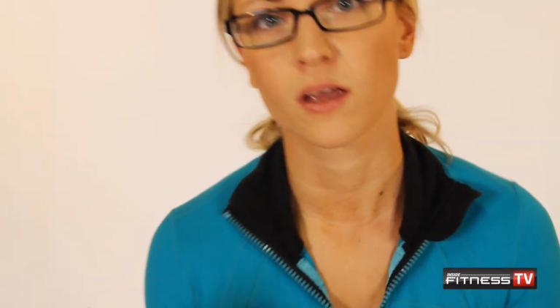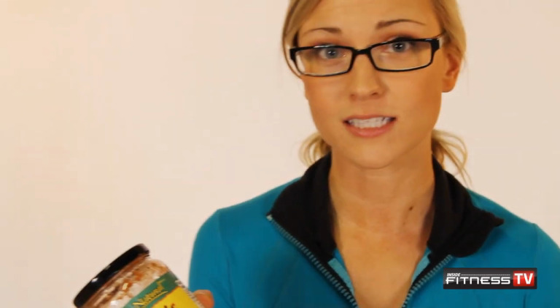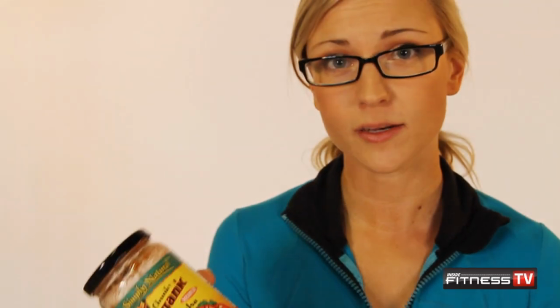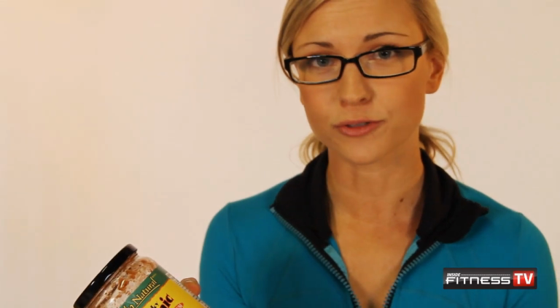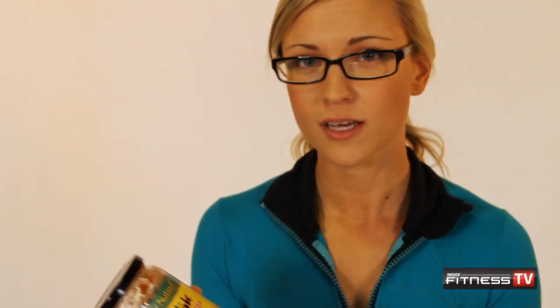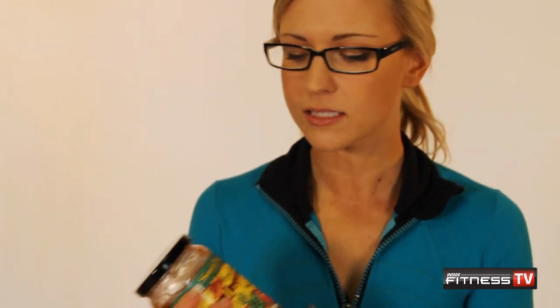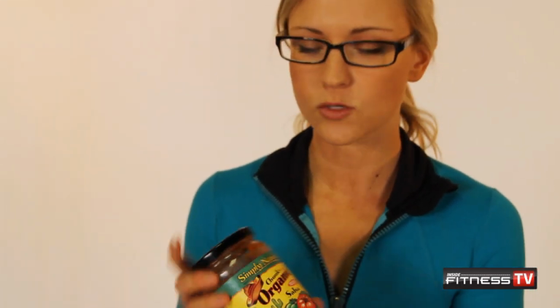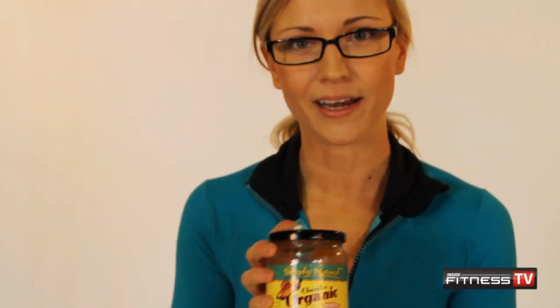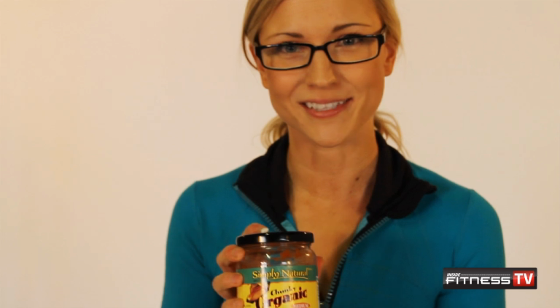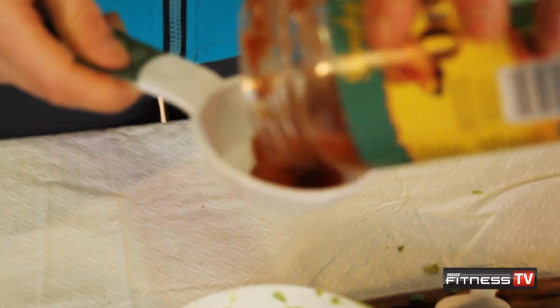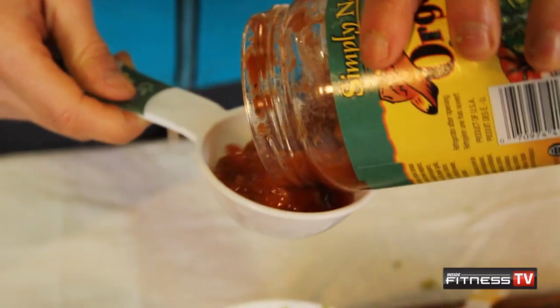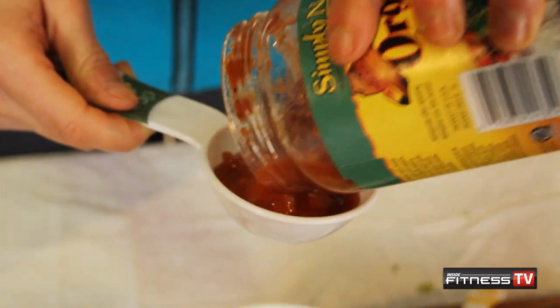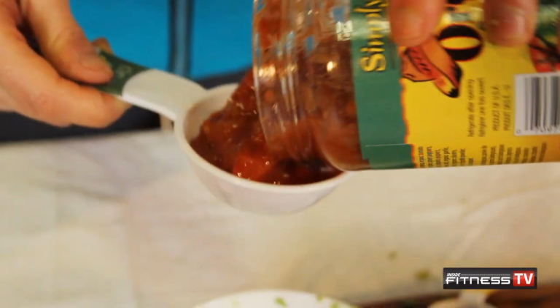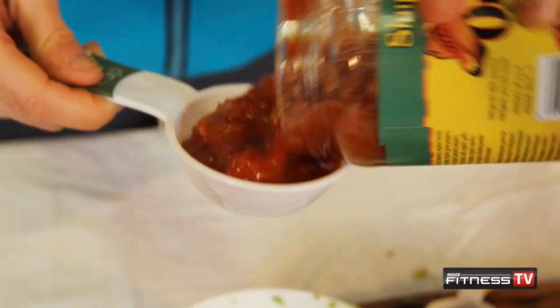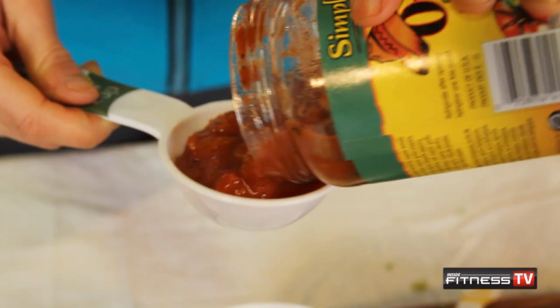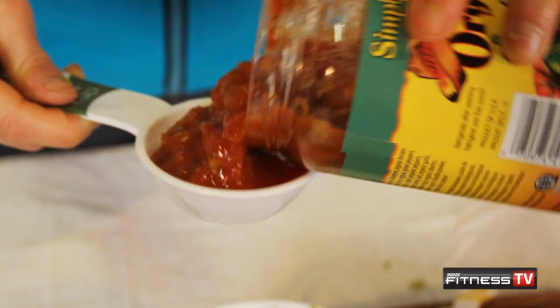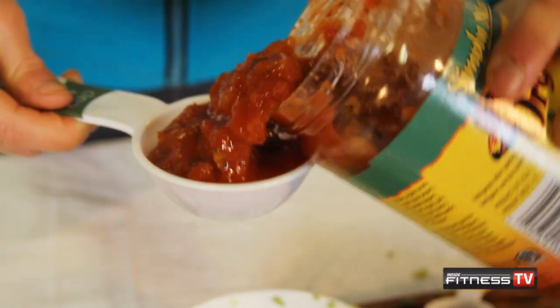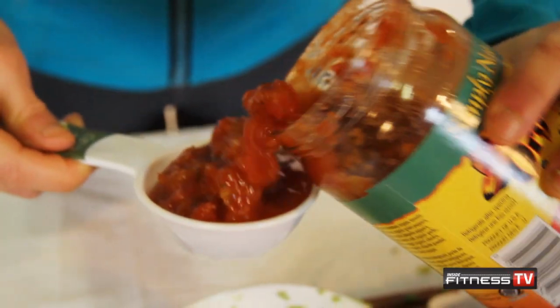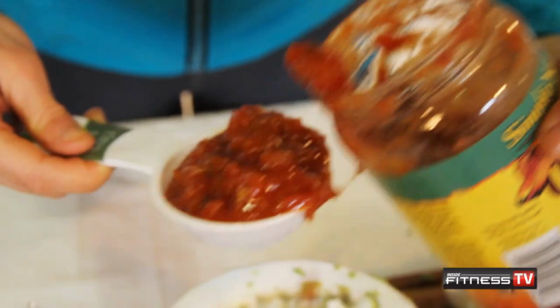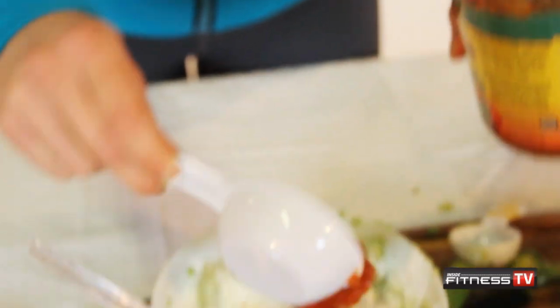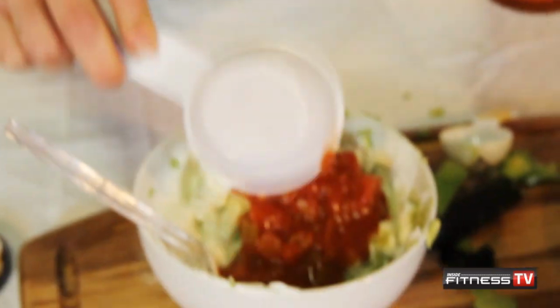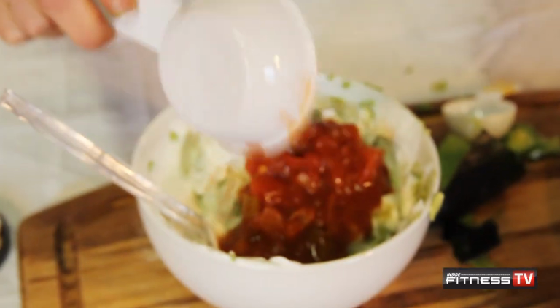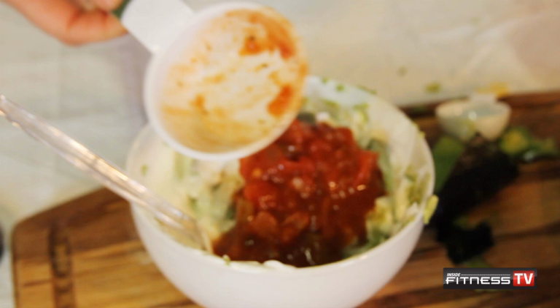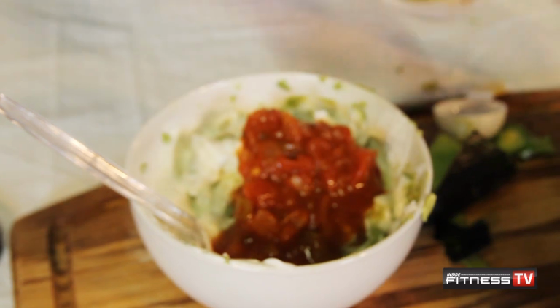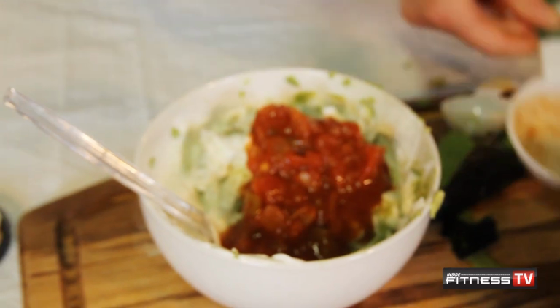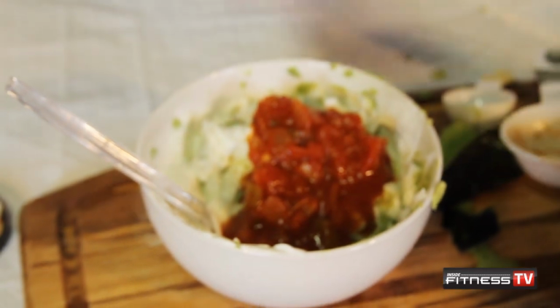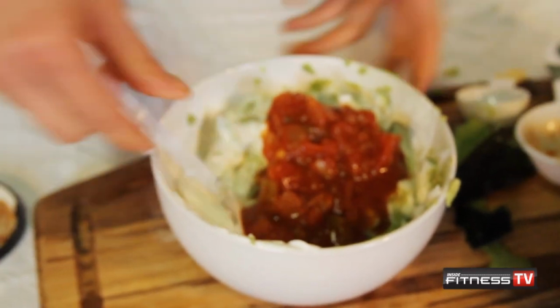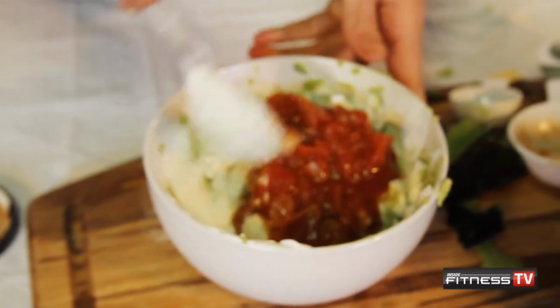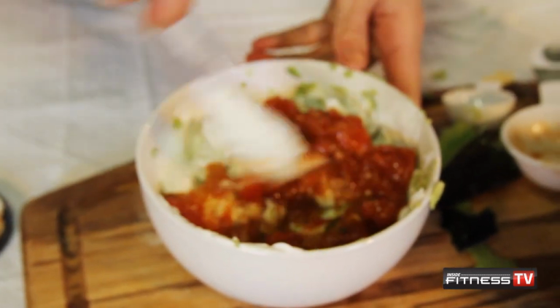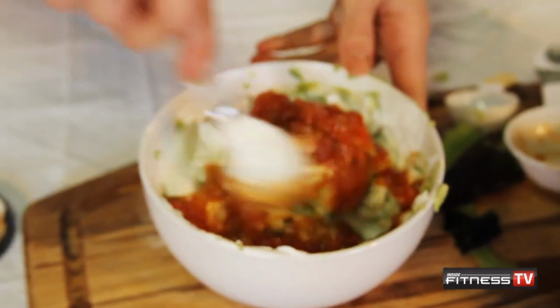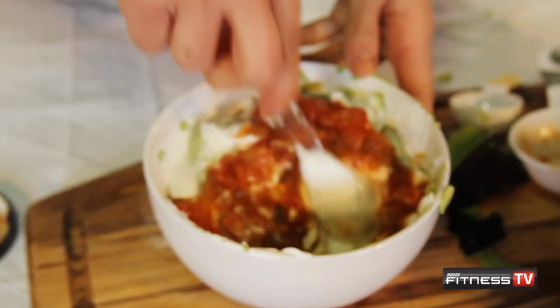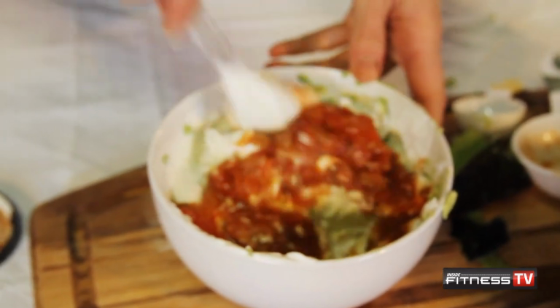The last ingredient that I'm going to use is this organic salsa. I'm going to add about a quarter of a cup, like so.